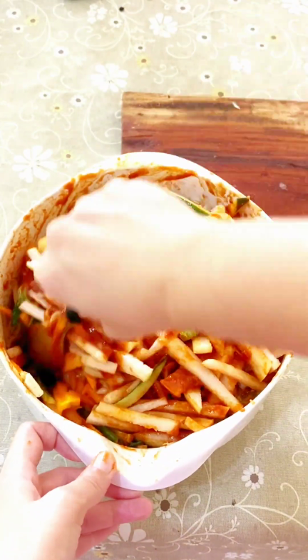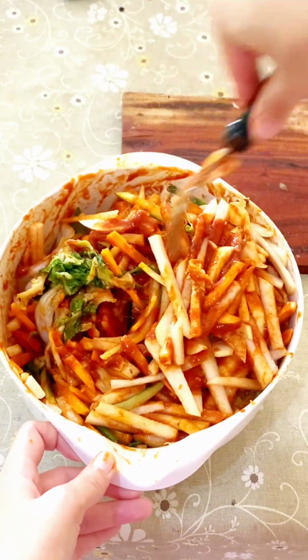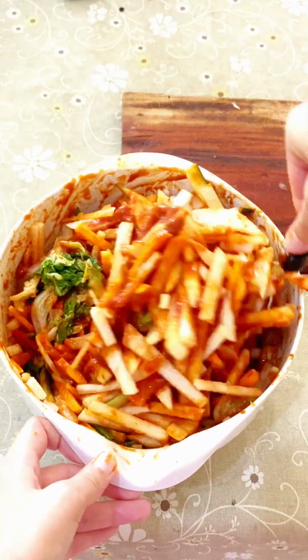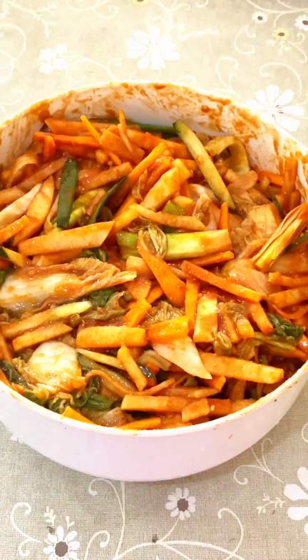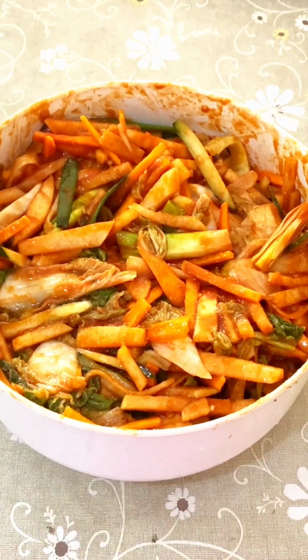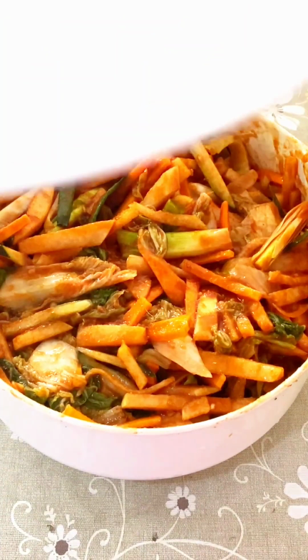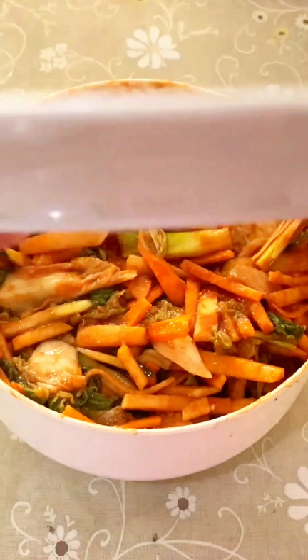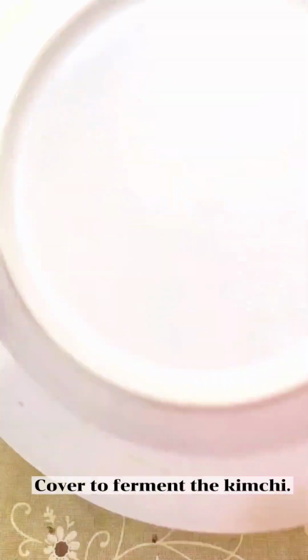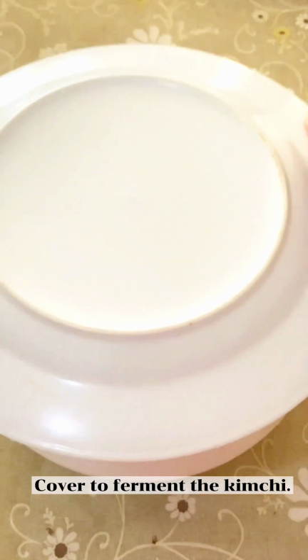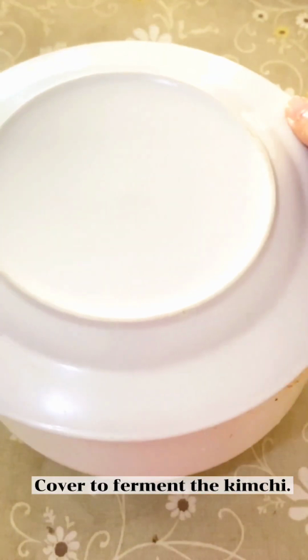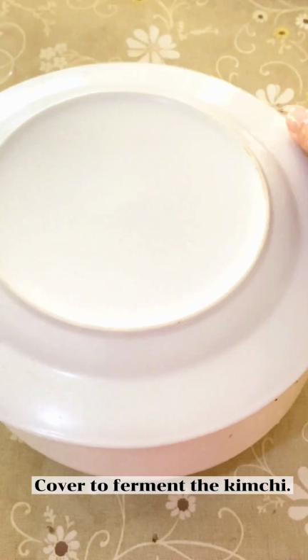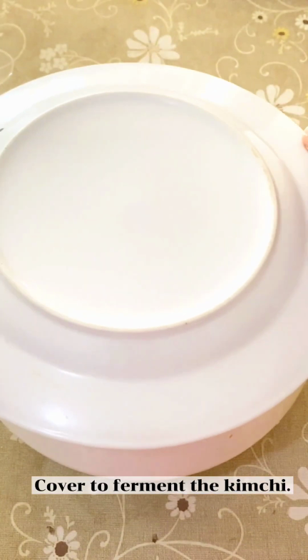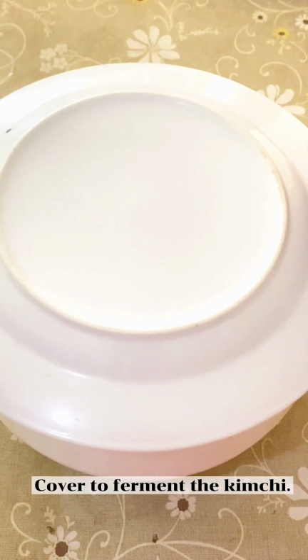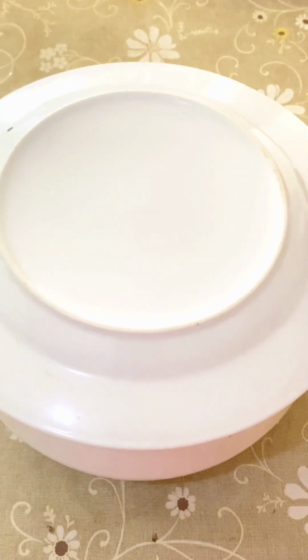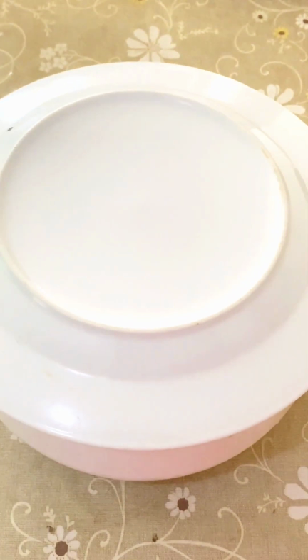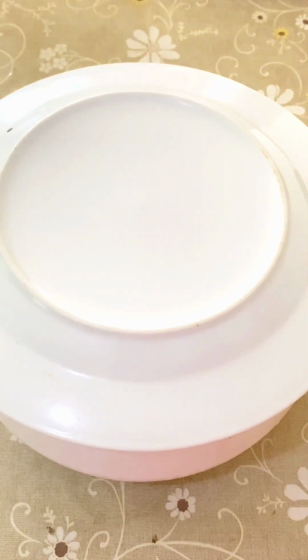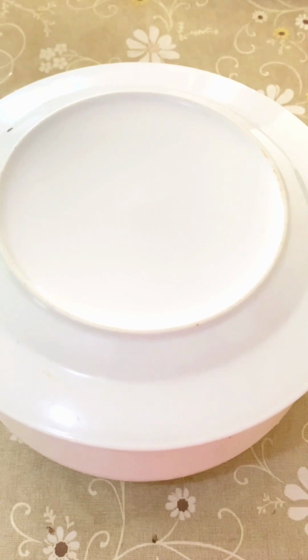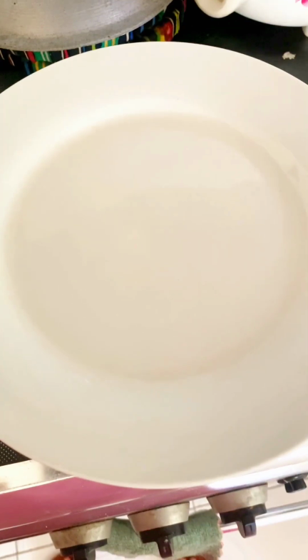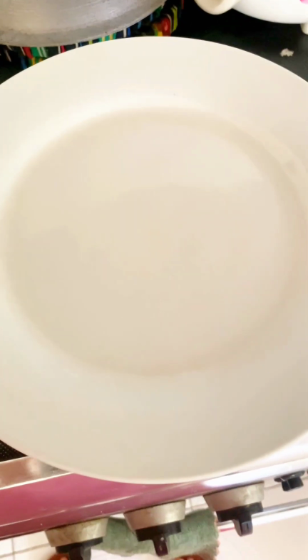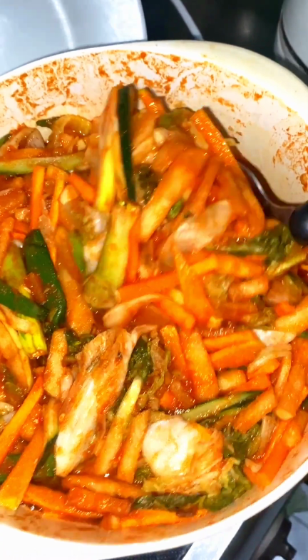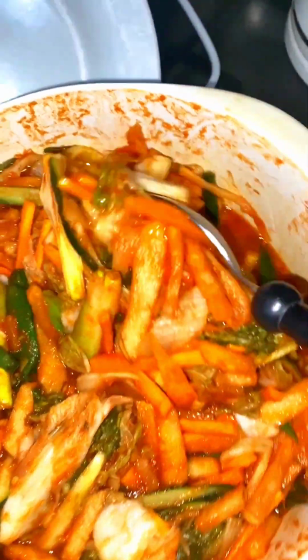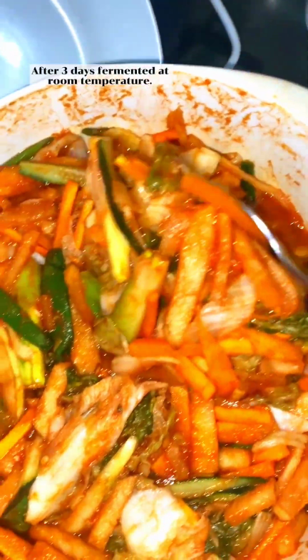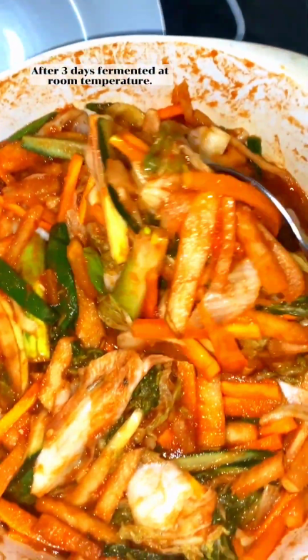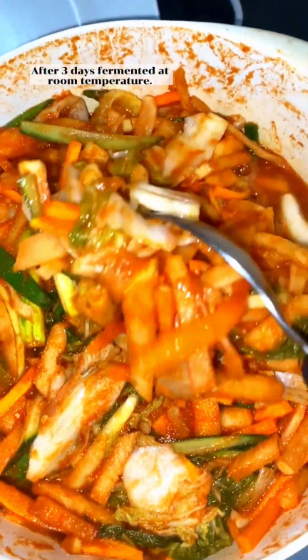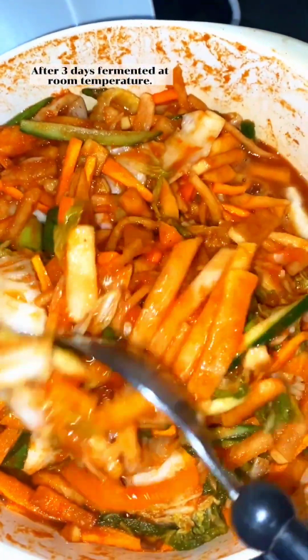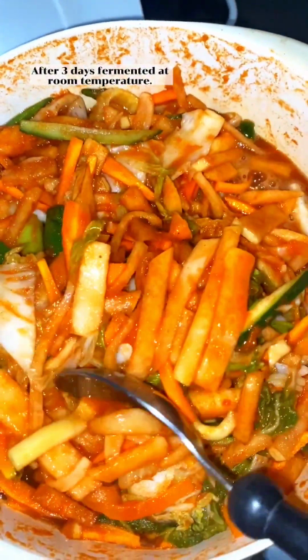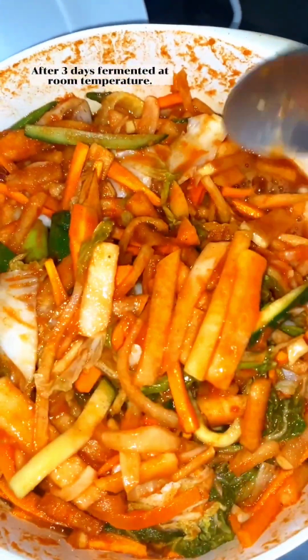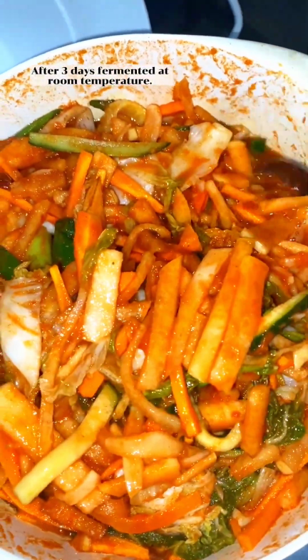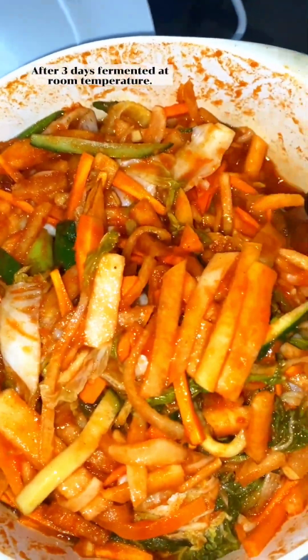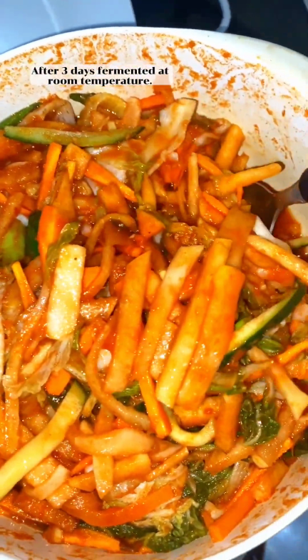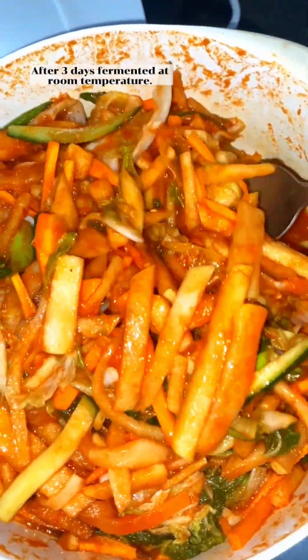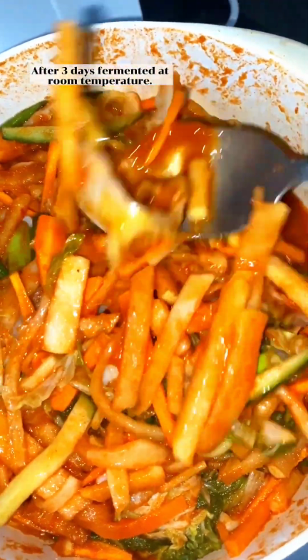Cover the kimchi to ferment. After three days fermenting at room temperature, the kimchi is ready.